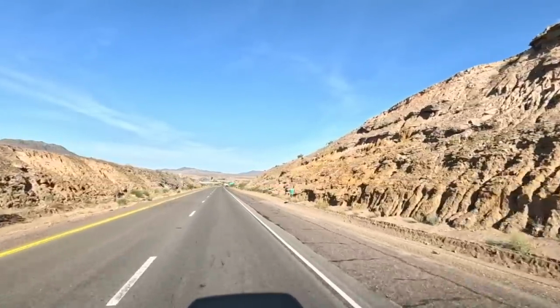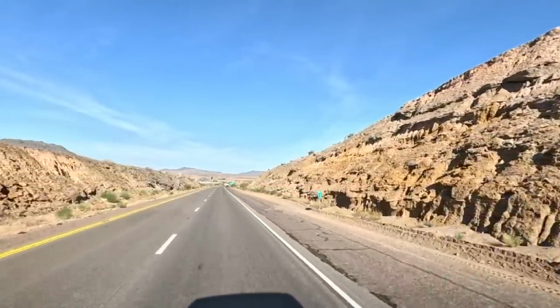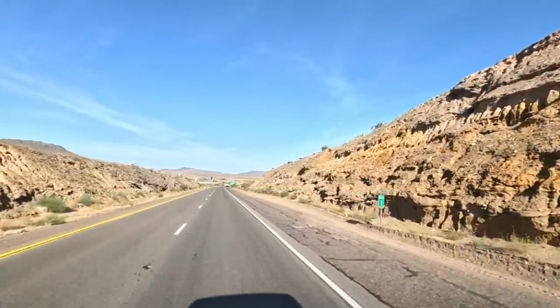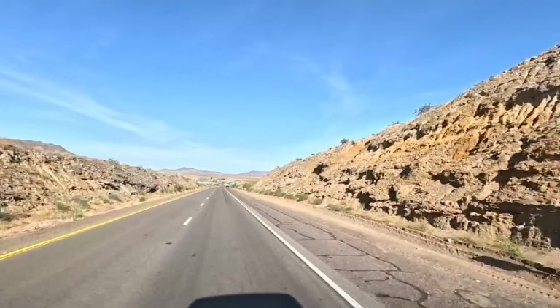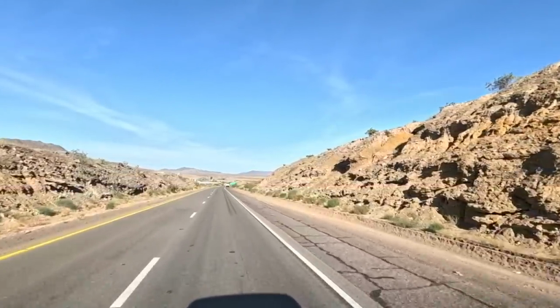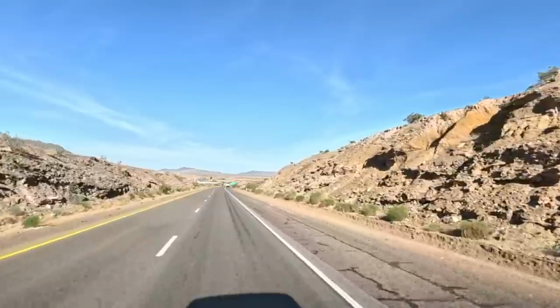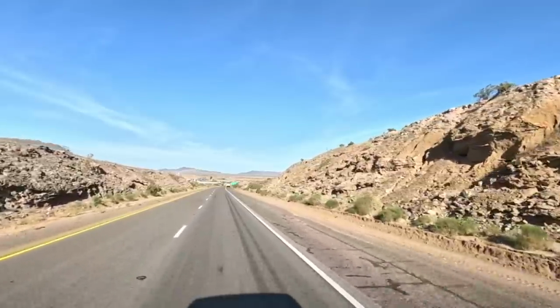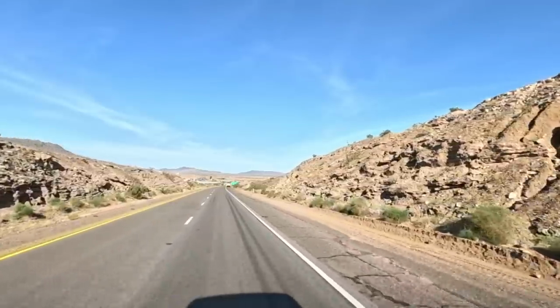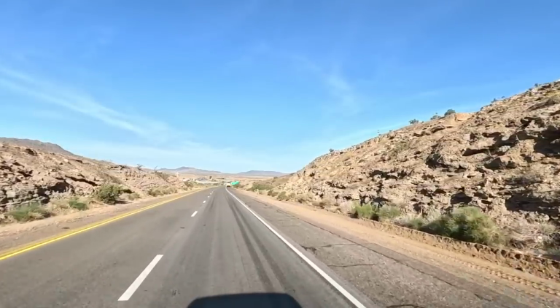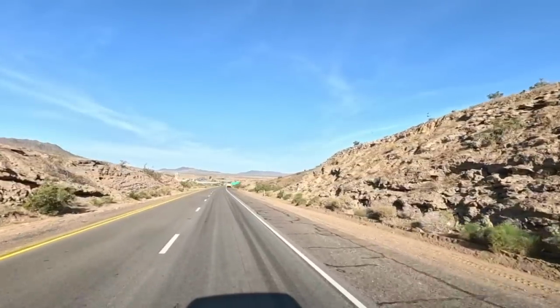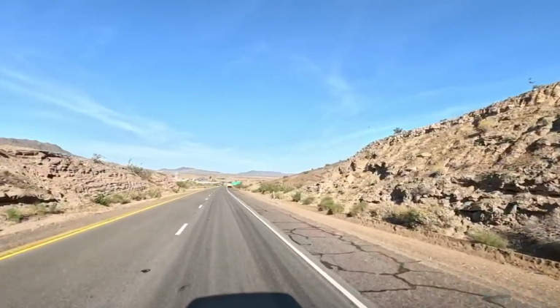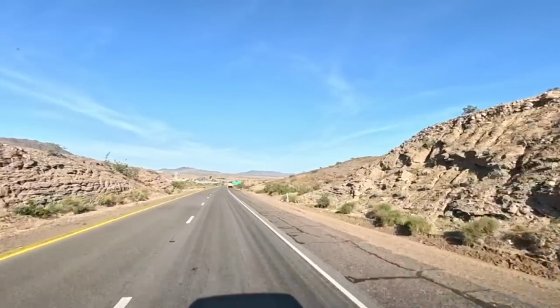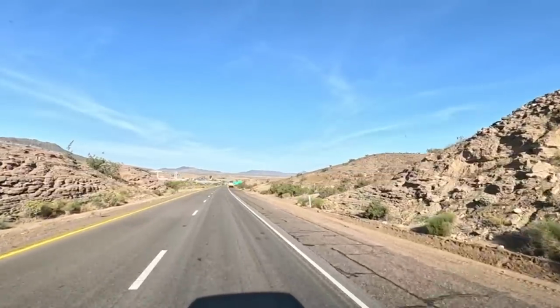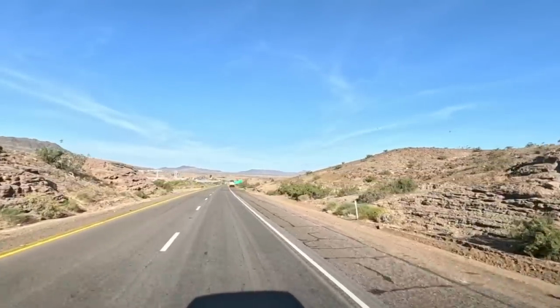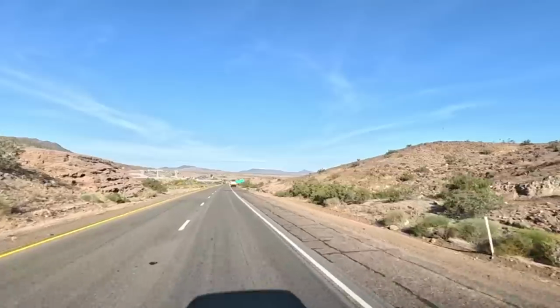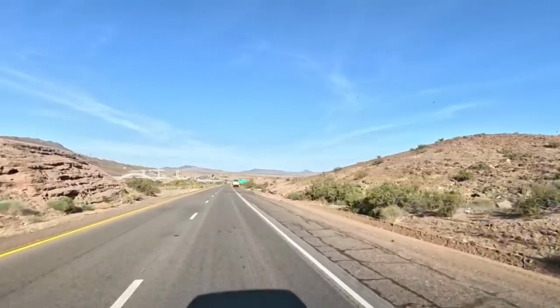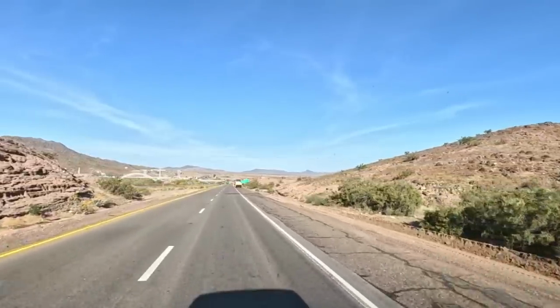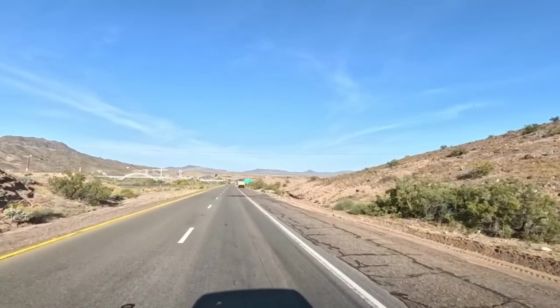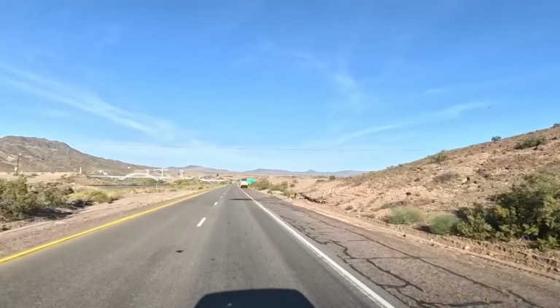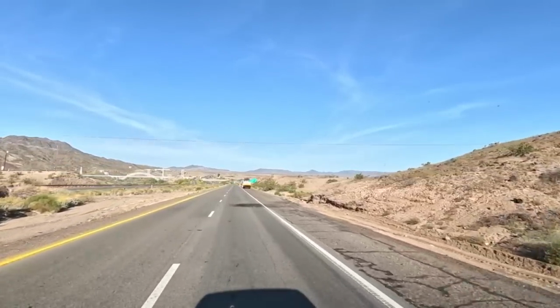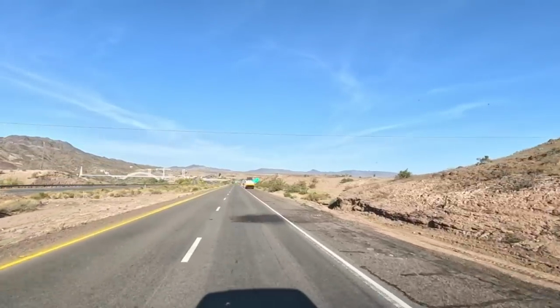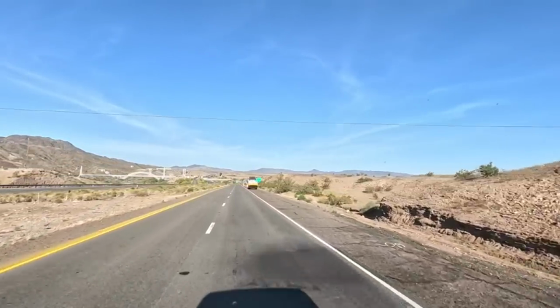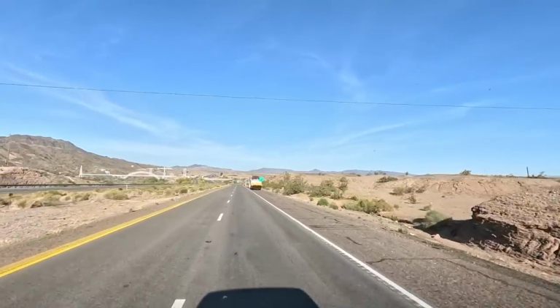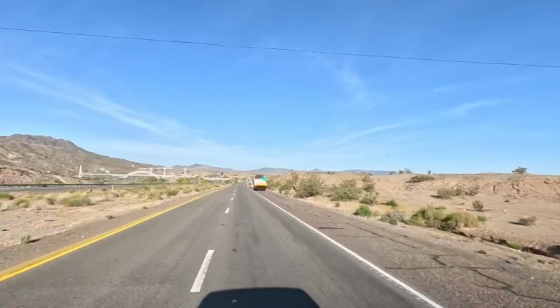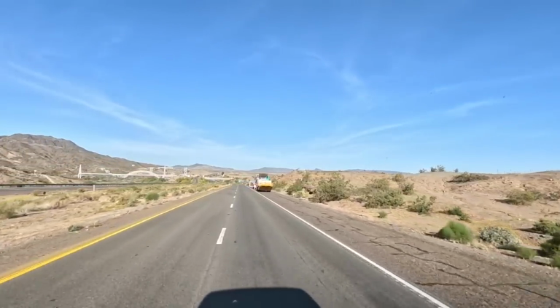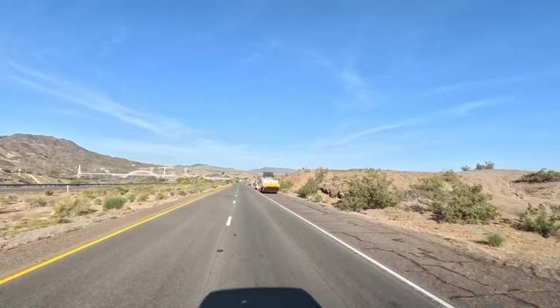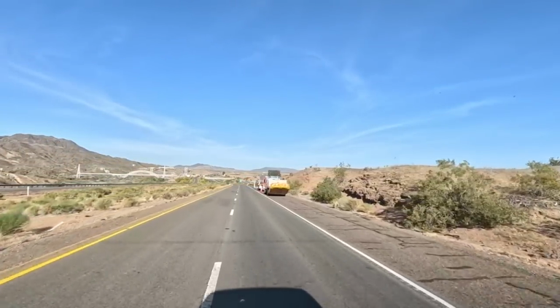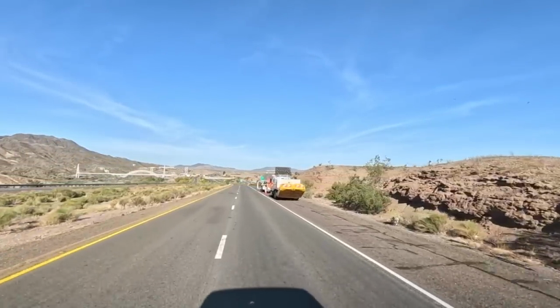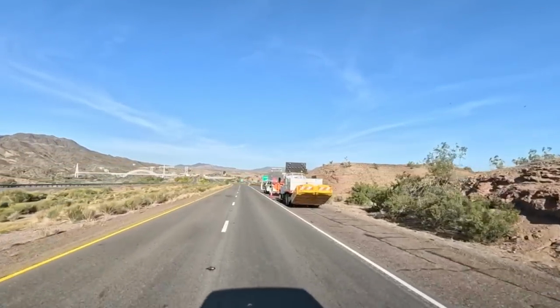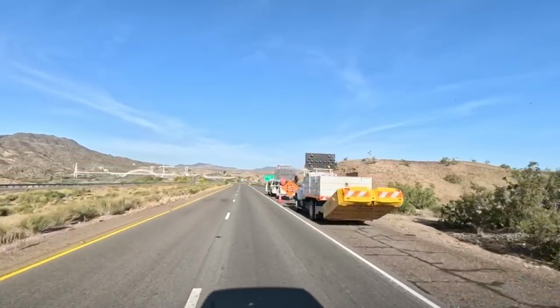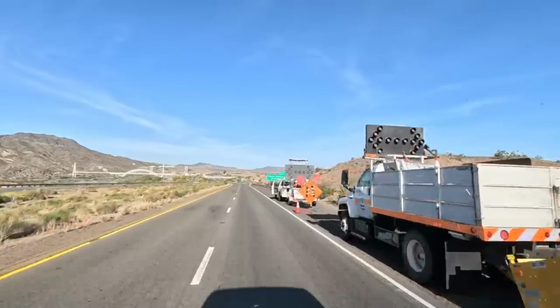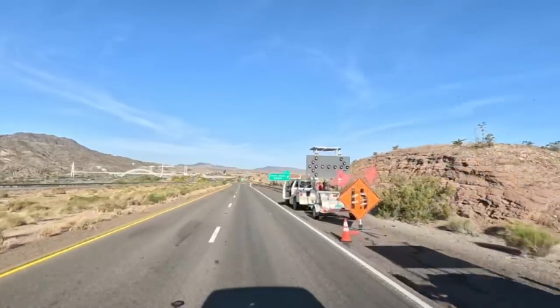Getting a little late start today. Going to make it over just around Bakersfield. Going to stop at an RV park called Orange Grove RV Park.